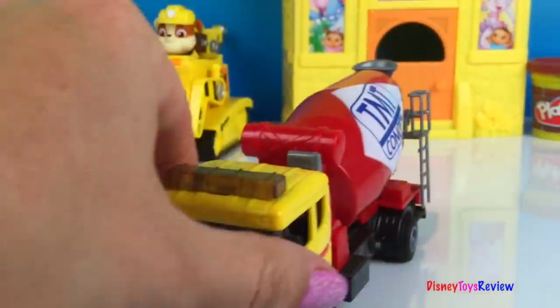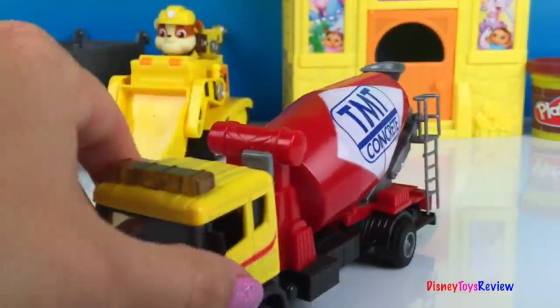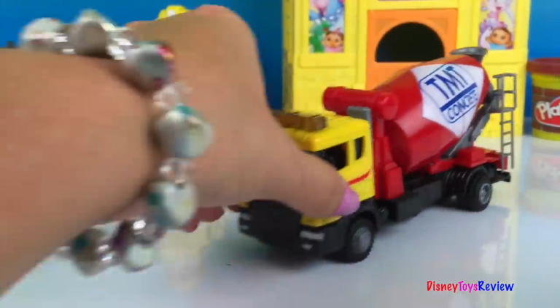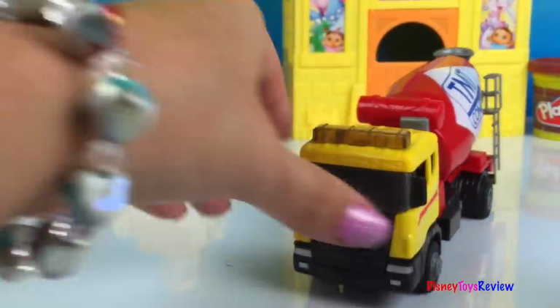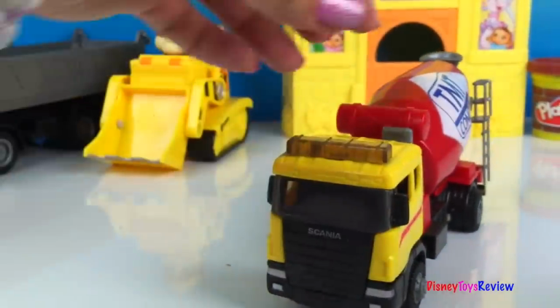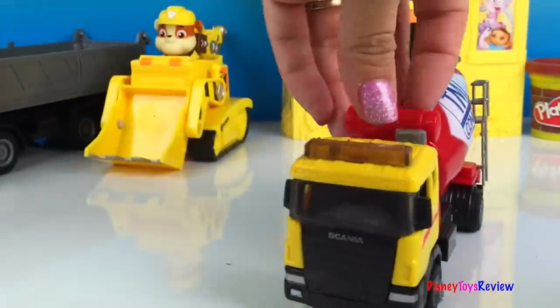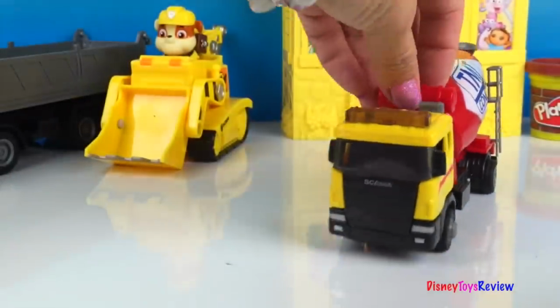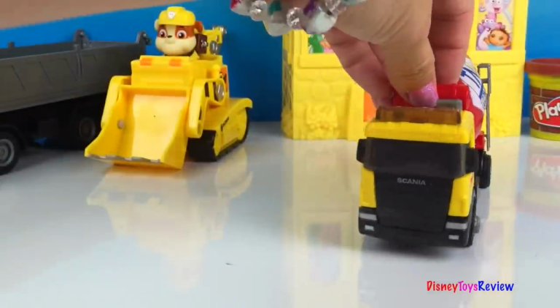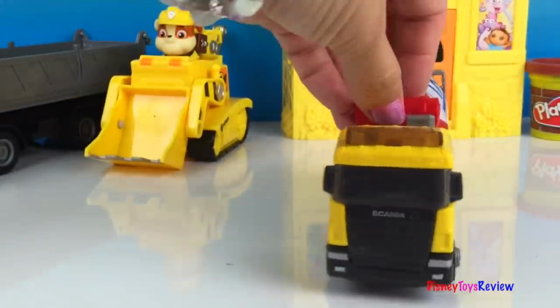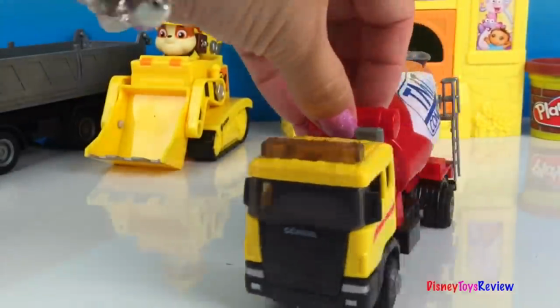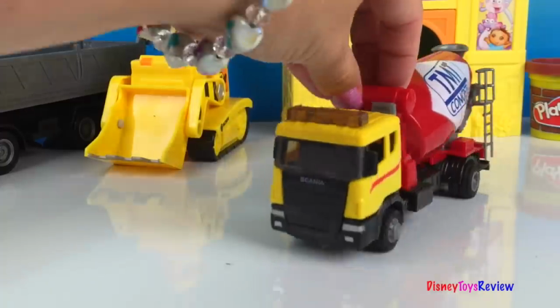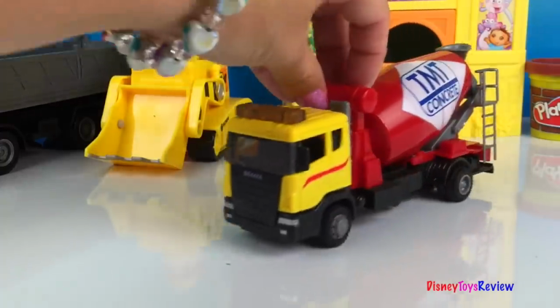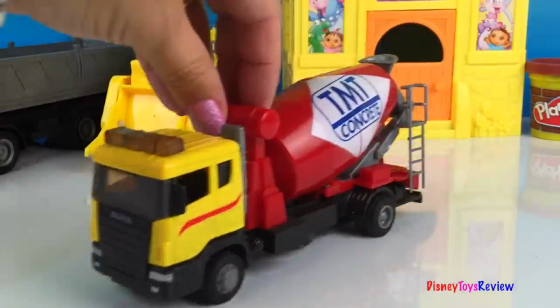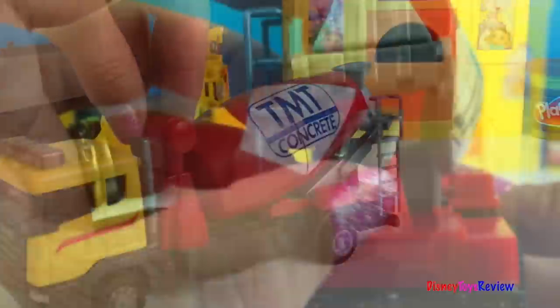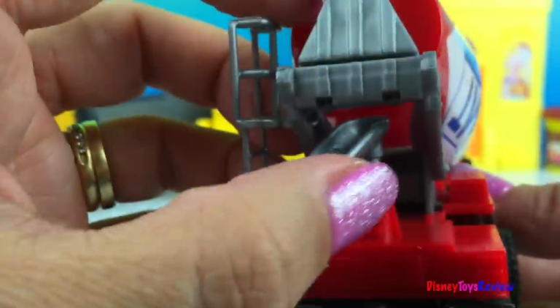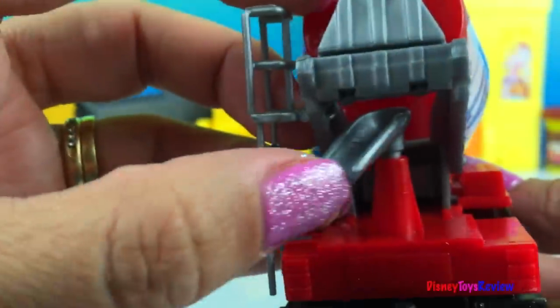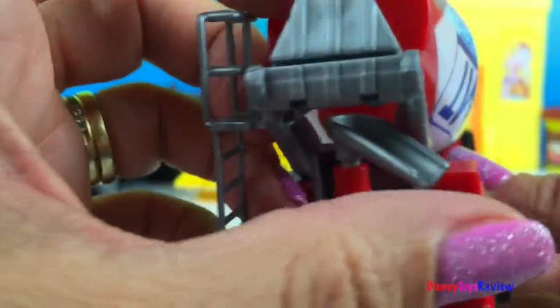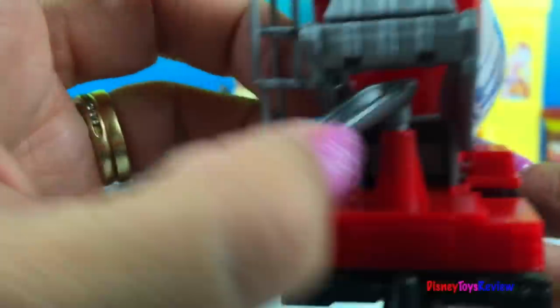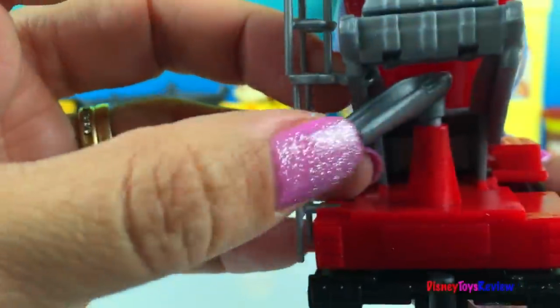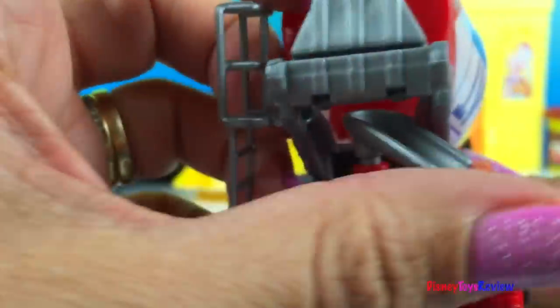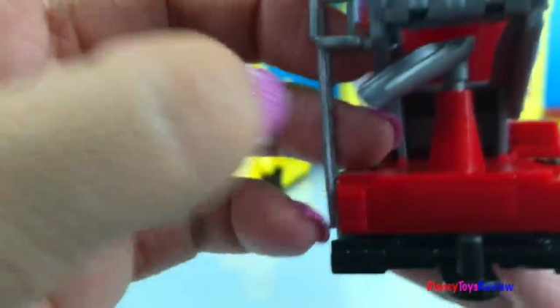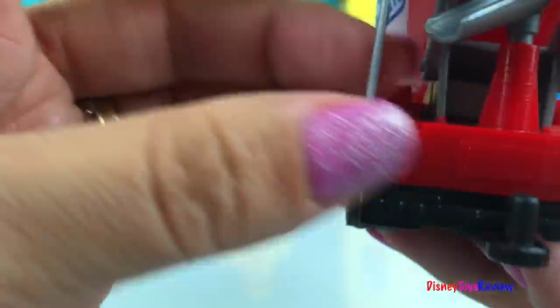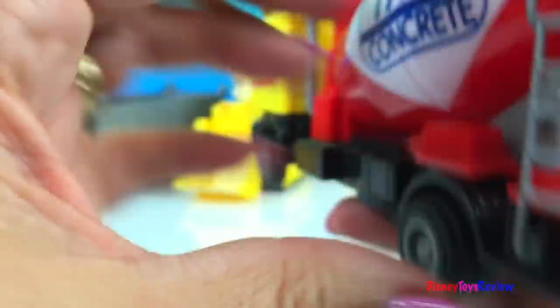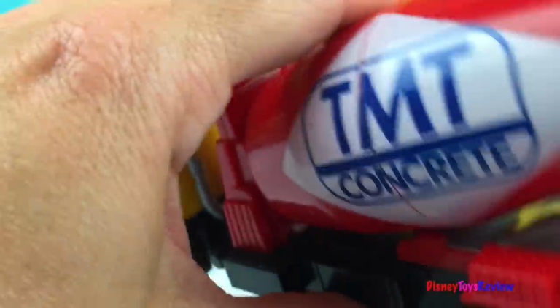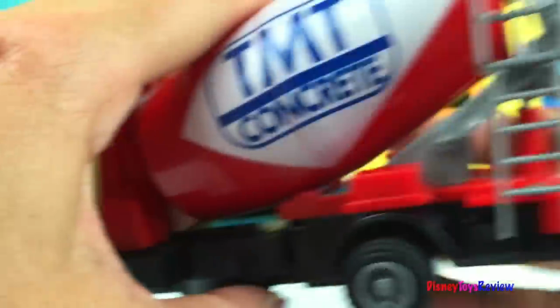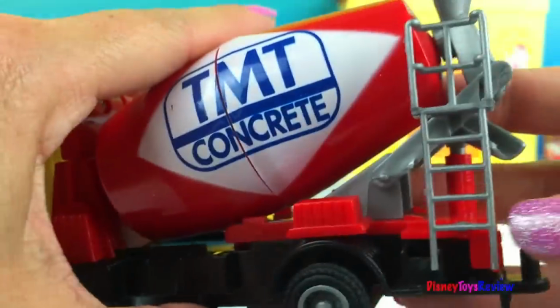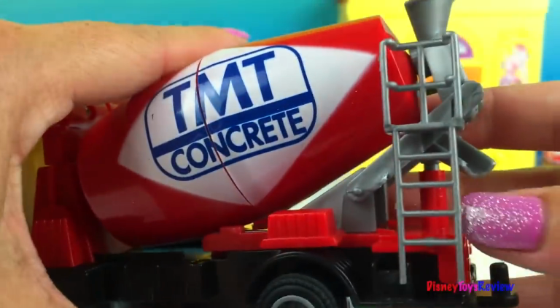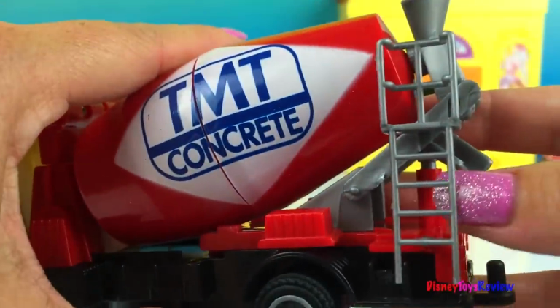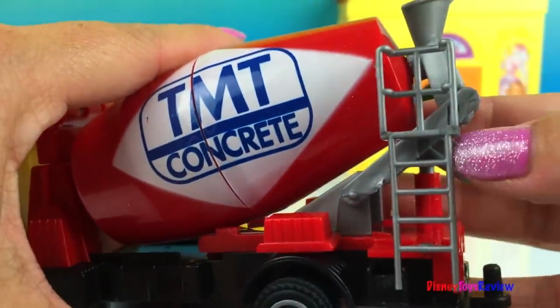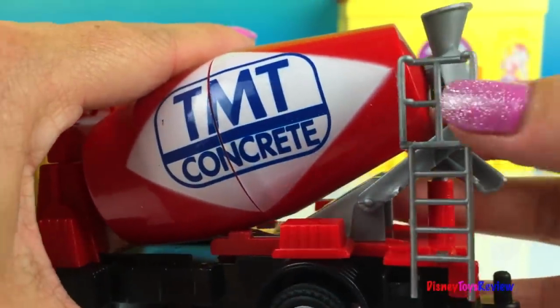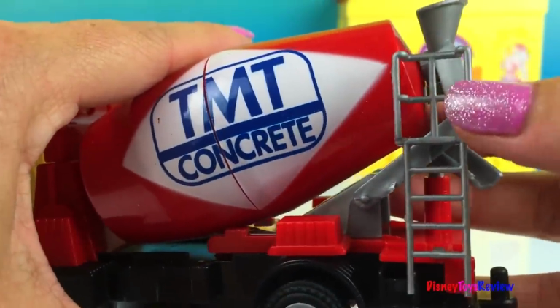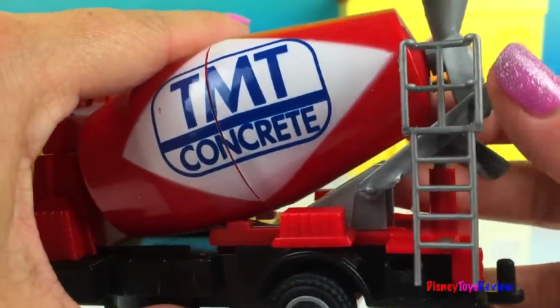So here's our truck. Let's take a look at it. It even has a ladder to climb up.